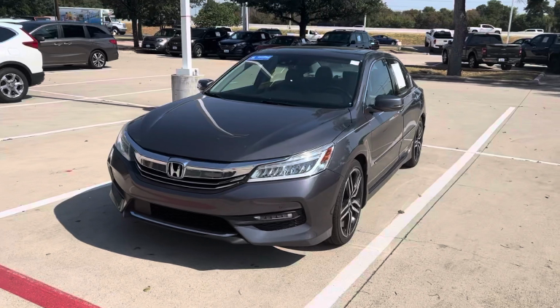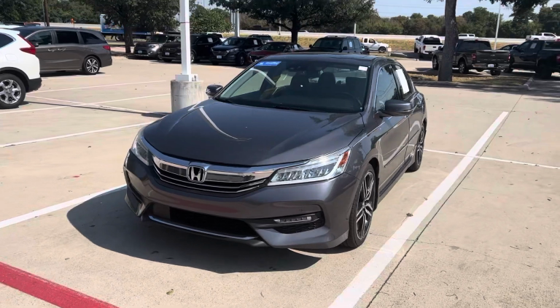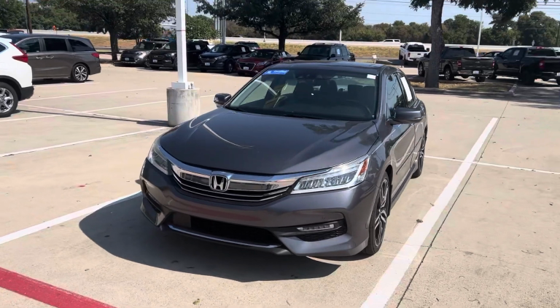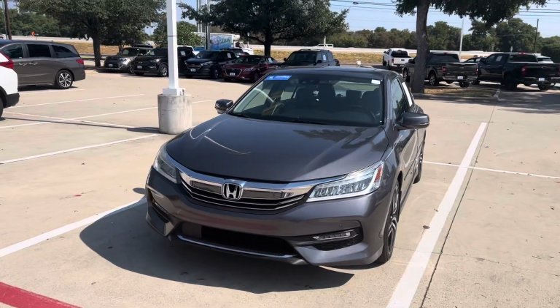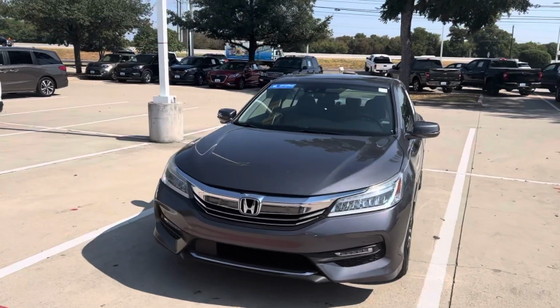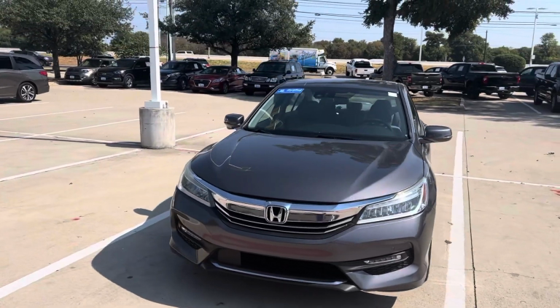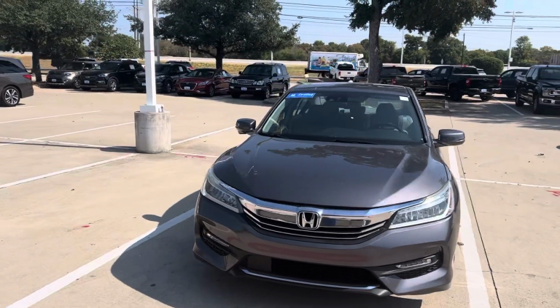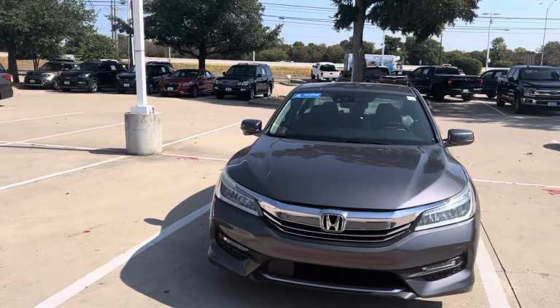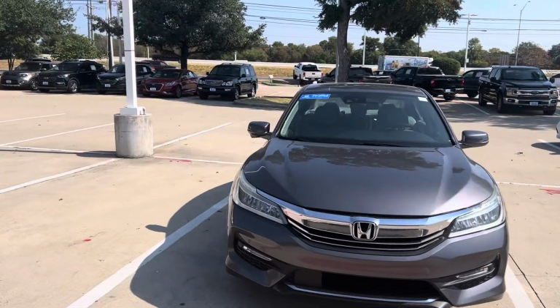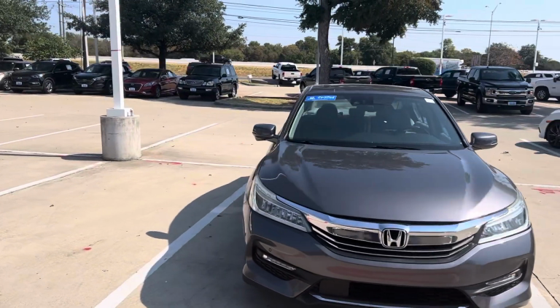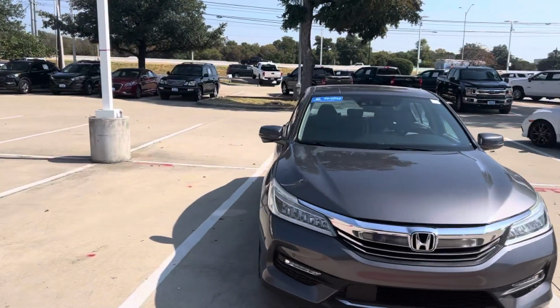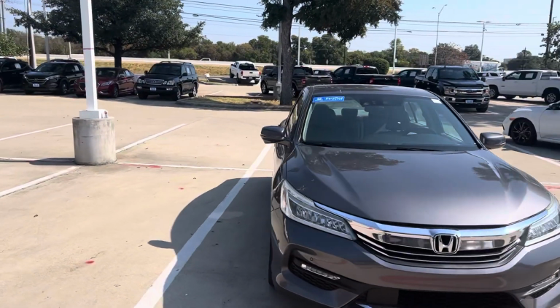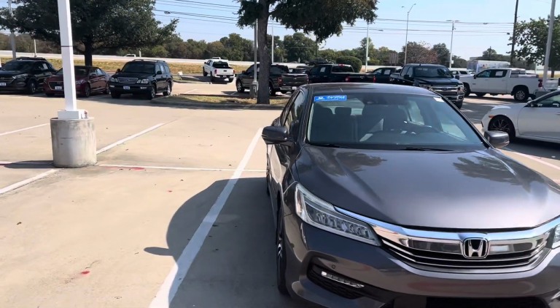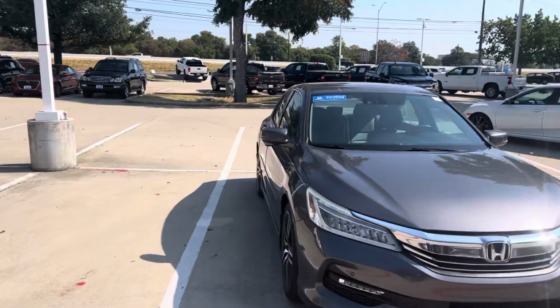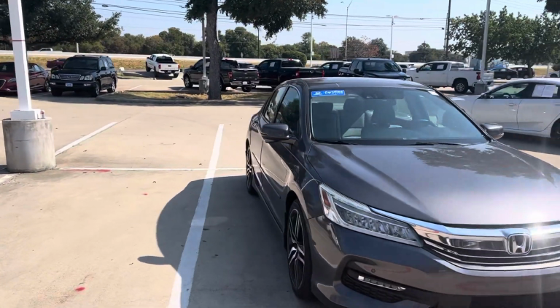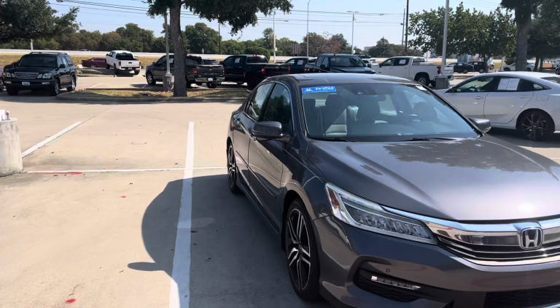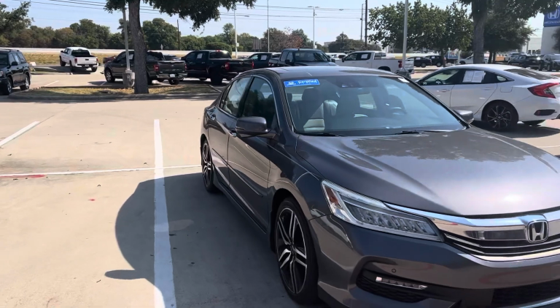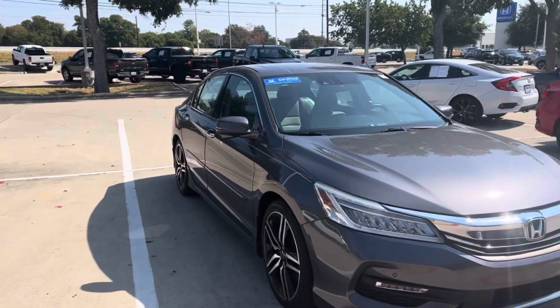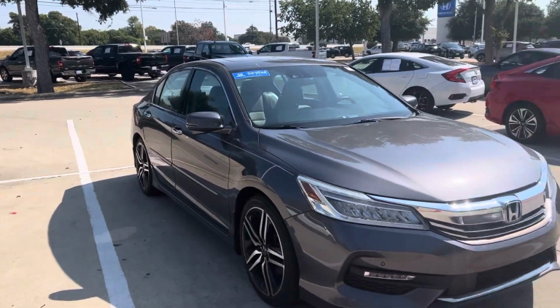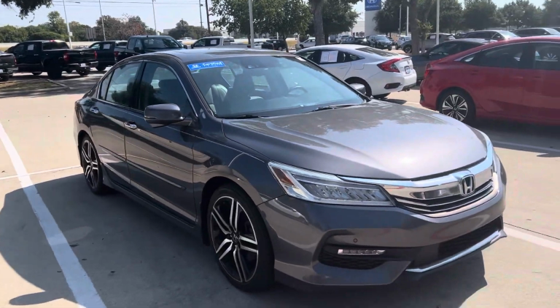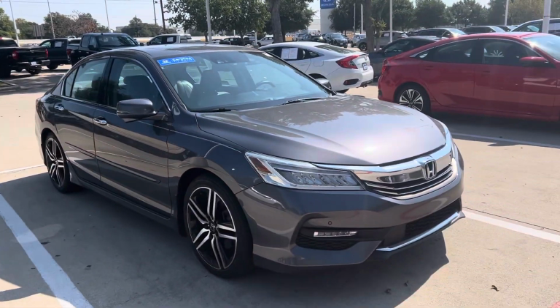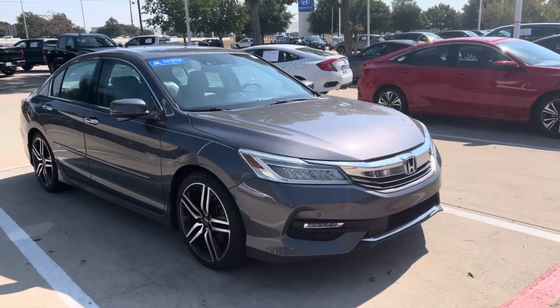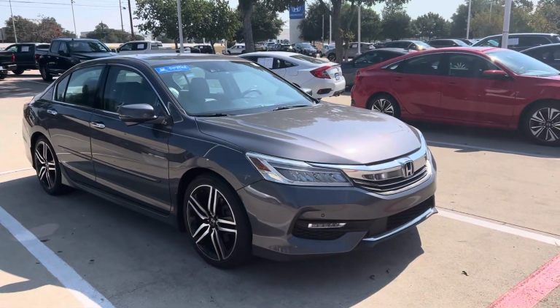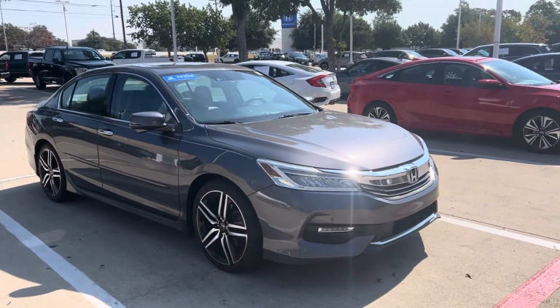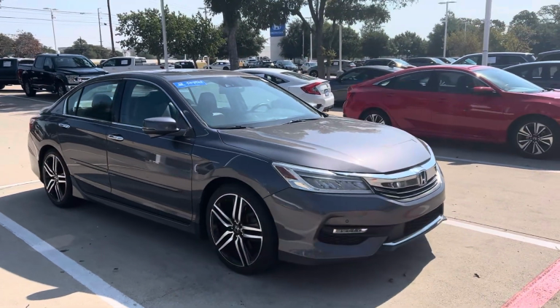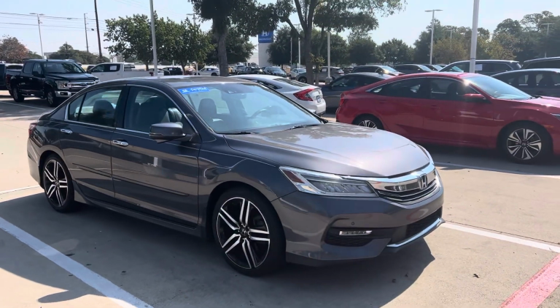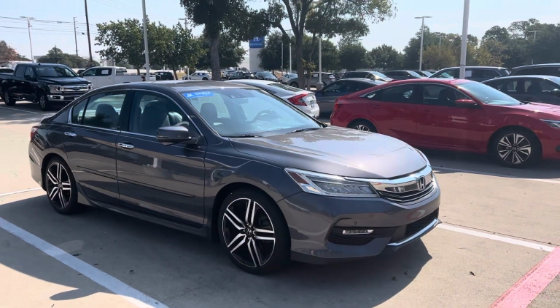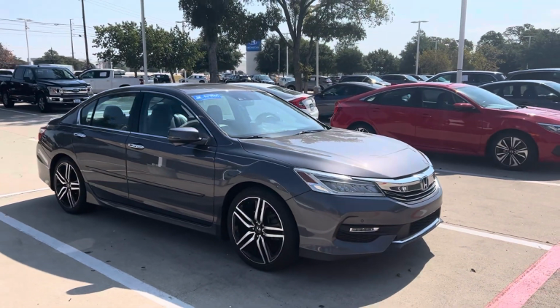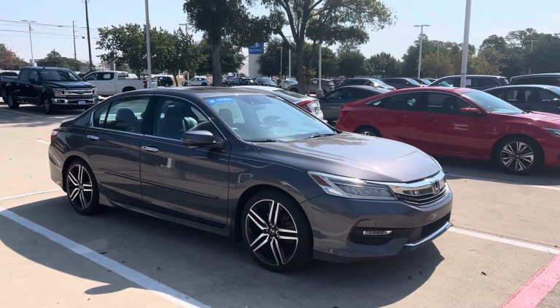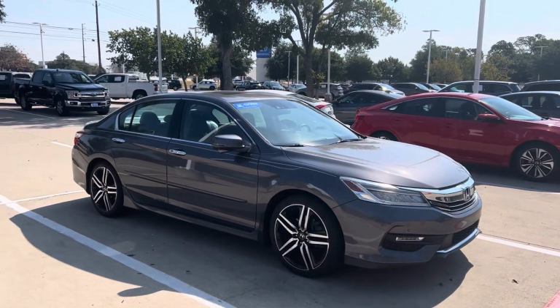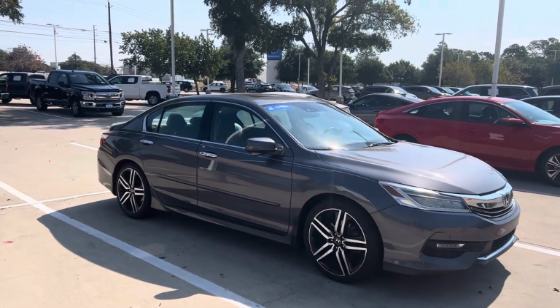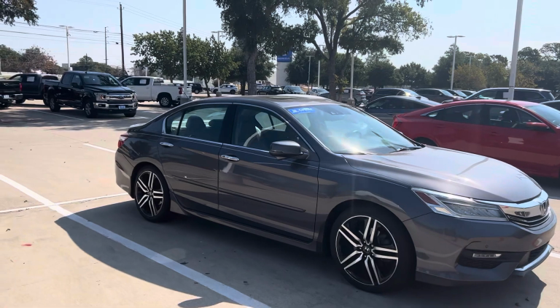Hey there, Thomas here at Howdy Honda. This is the 2017 Honda Accord Touring with the V6. It's got your fog lights, parking sensors, and alloy rims.